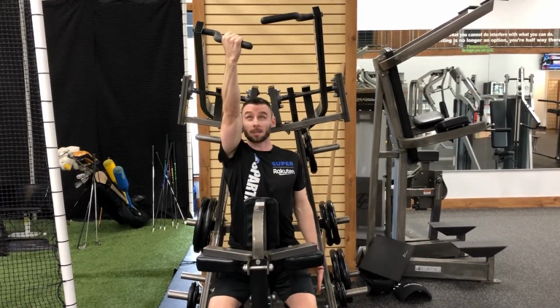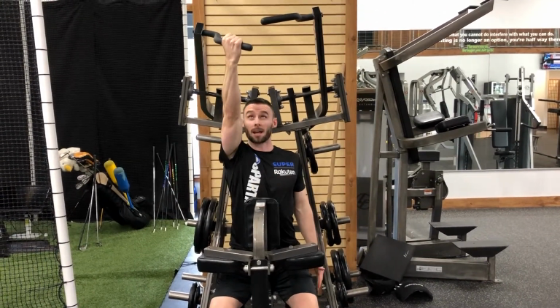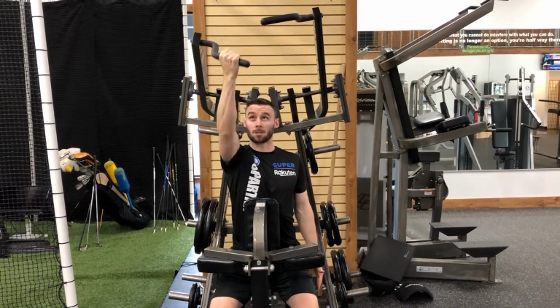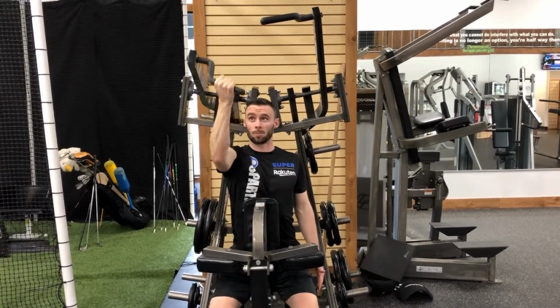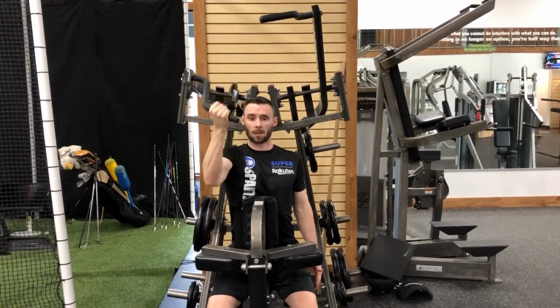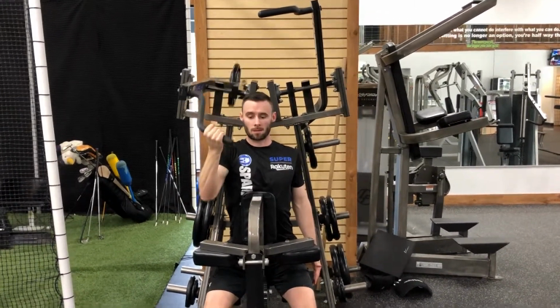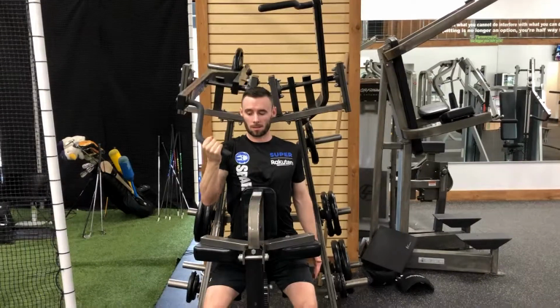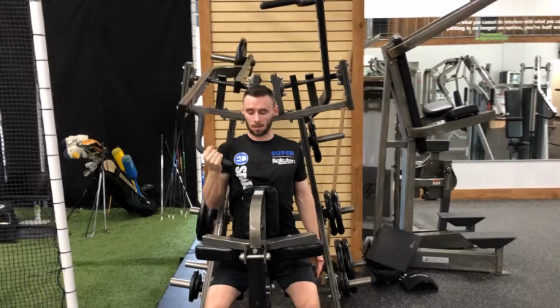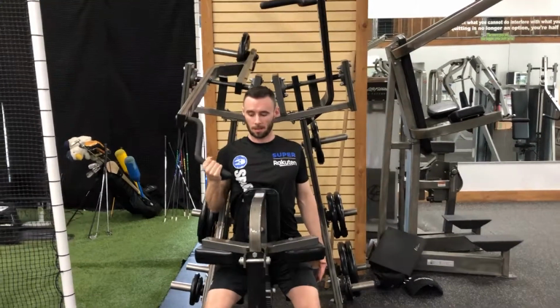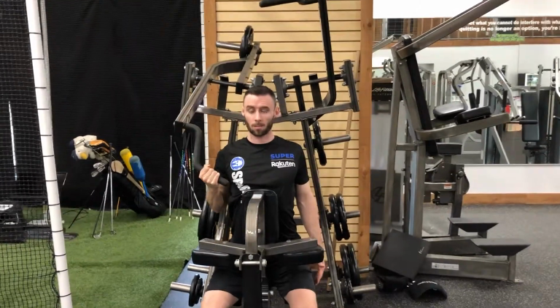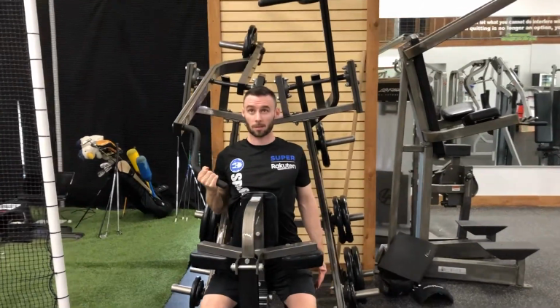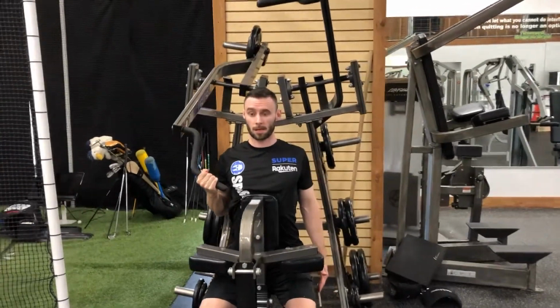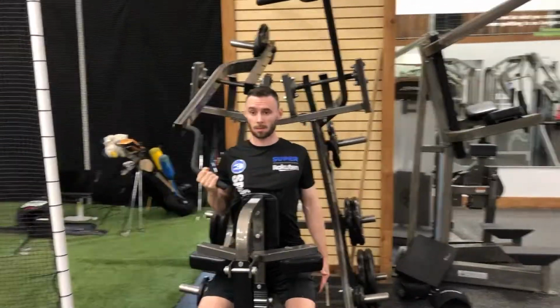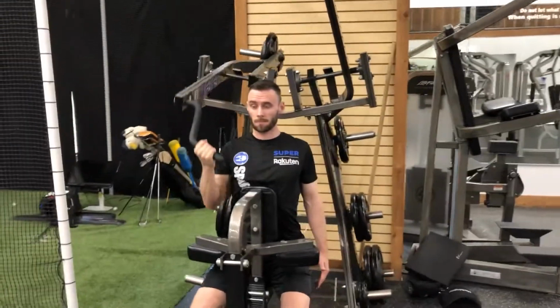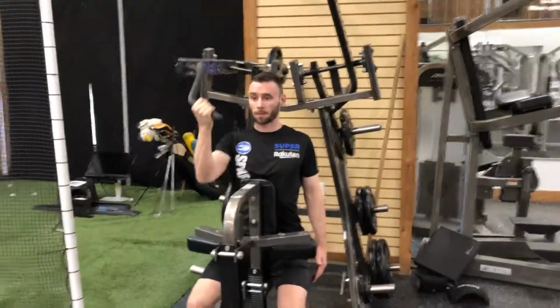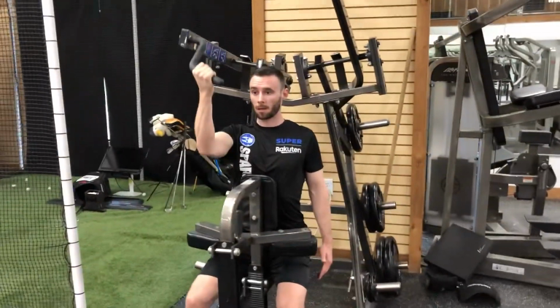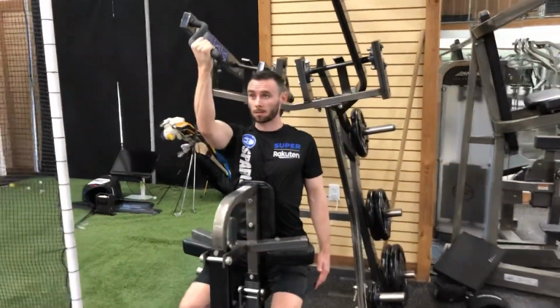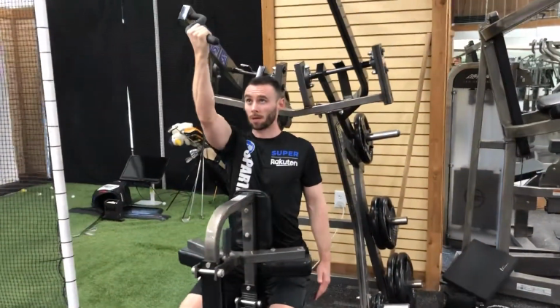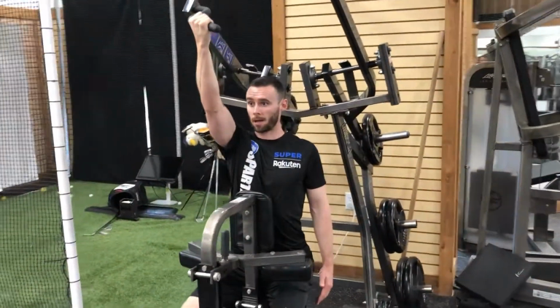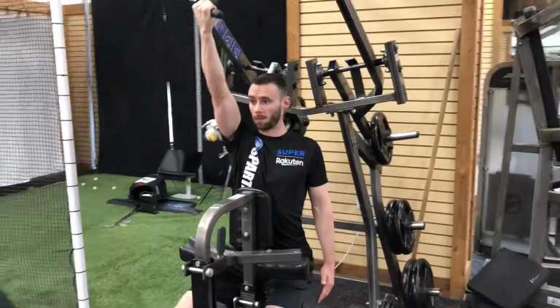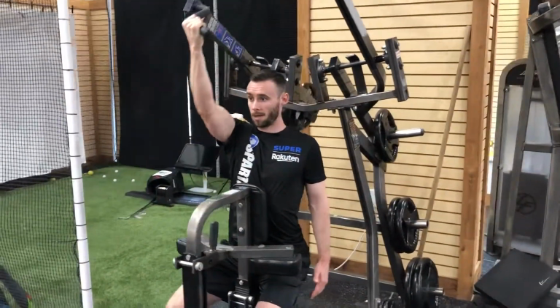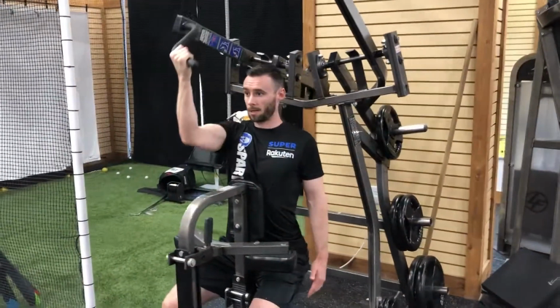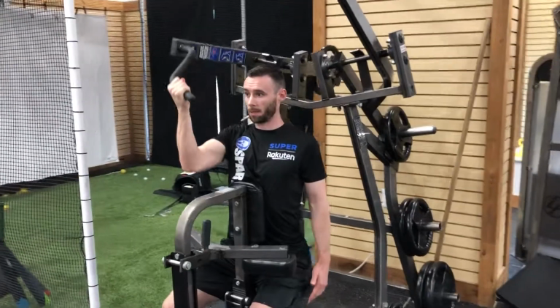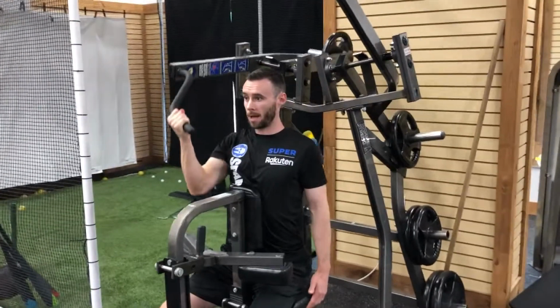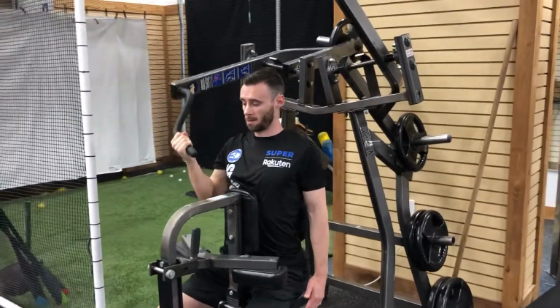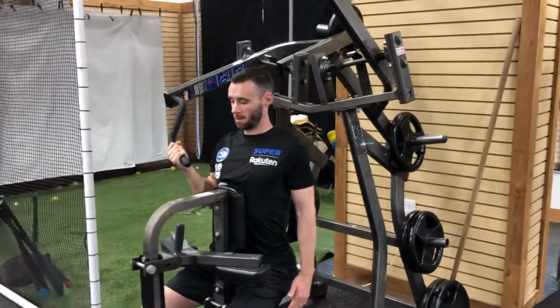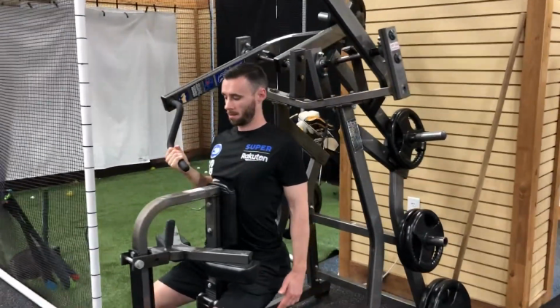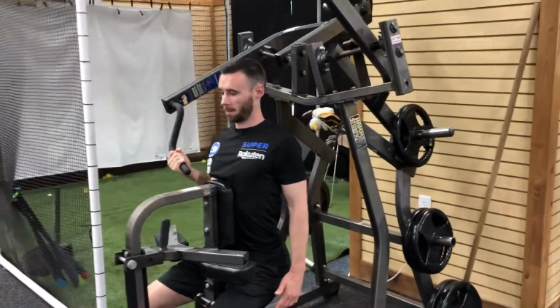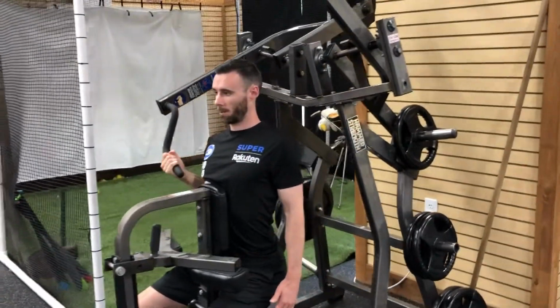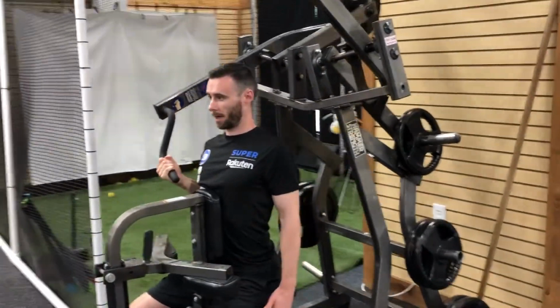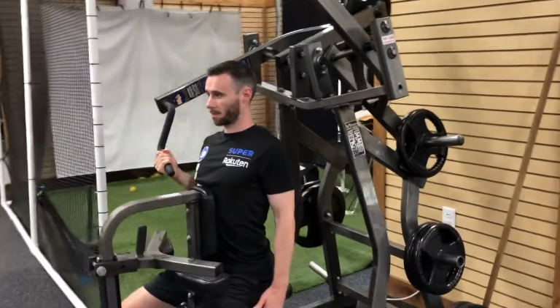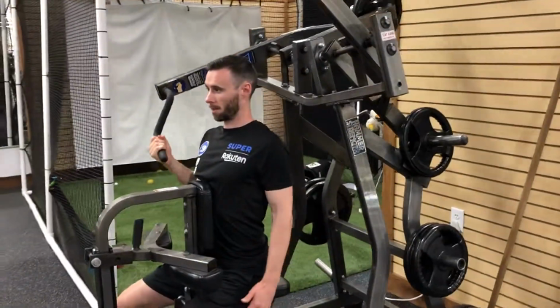Exhale as you pull down until the elbow gets right next to the rib. Slowly back up, then exhale pulling down again — elbow right next to the rib.